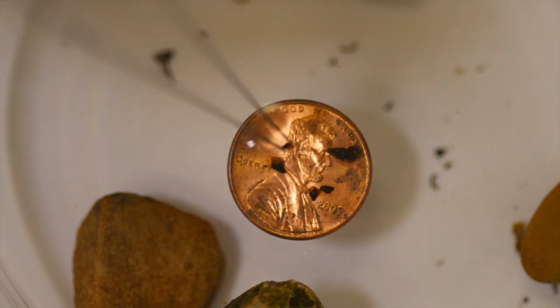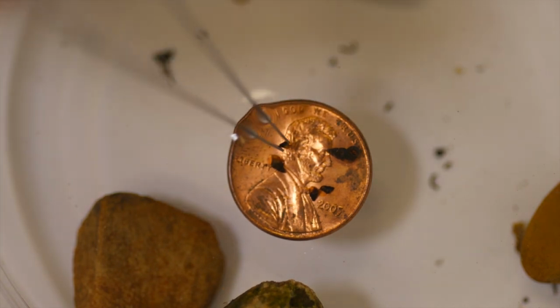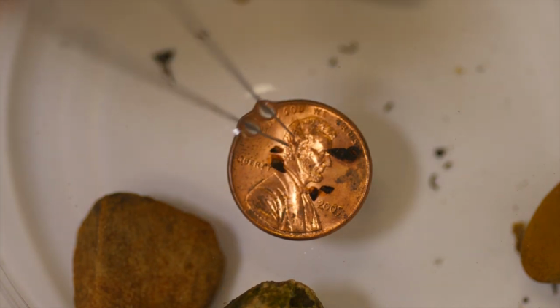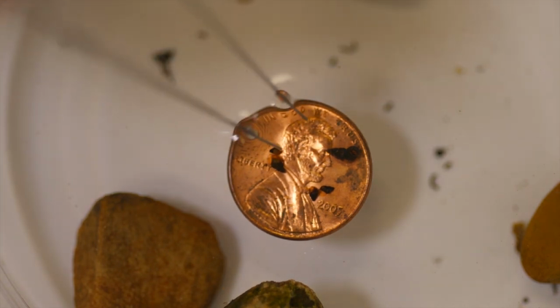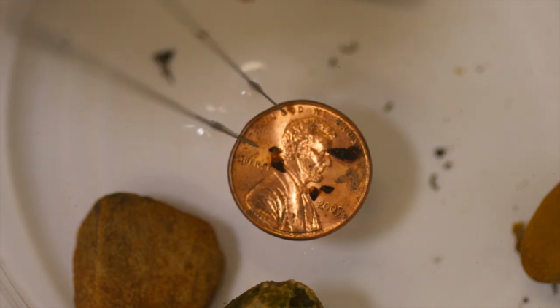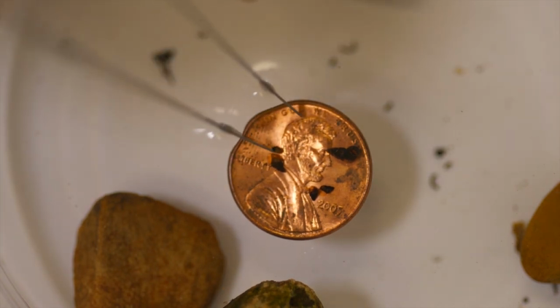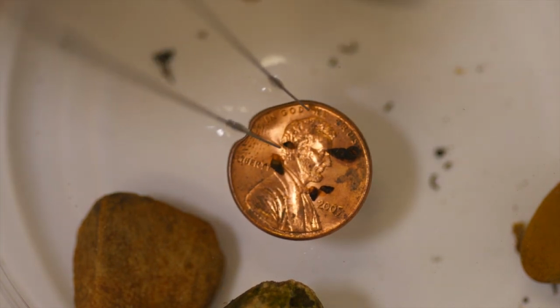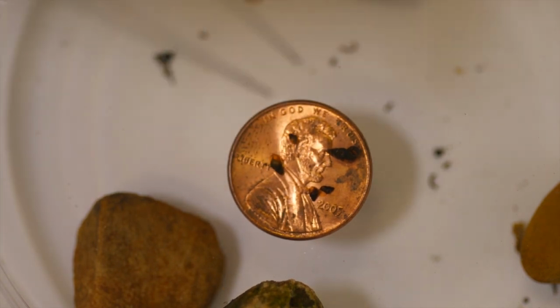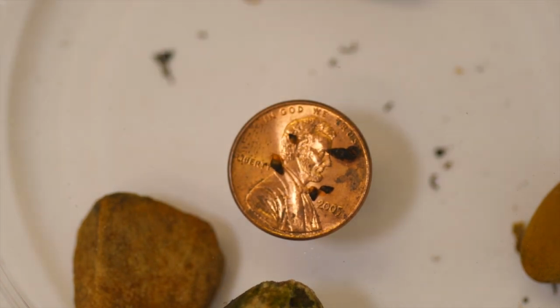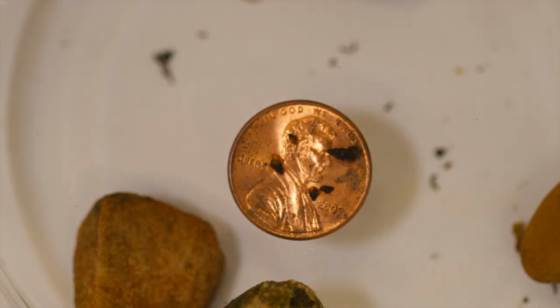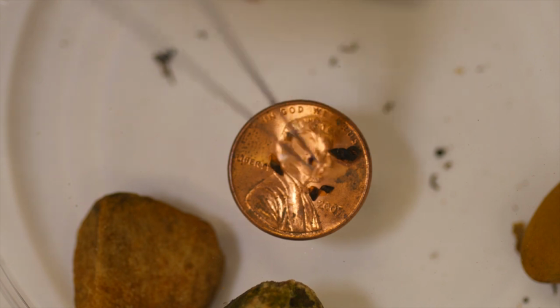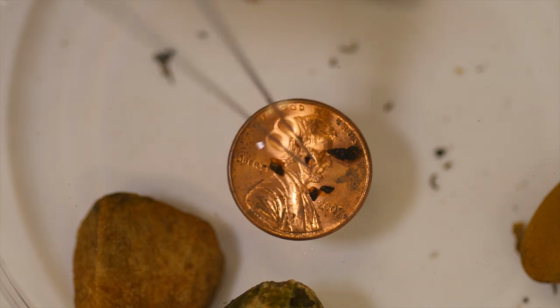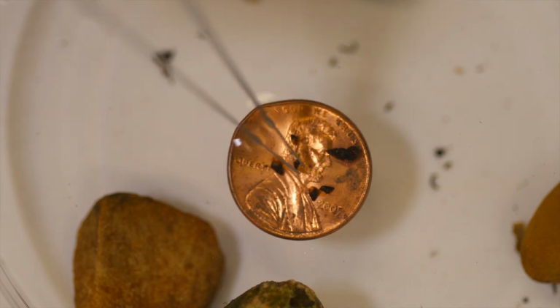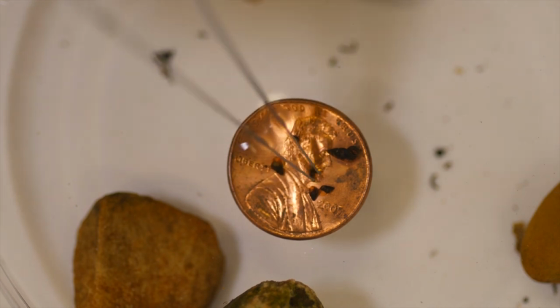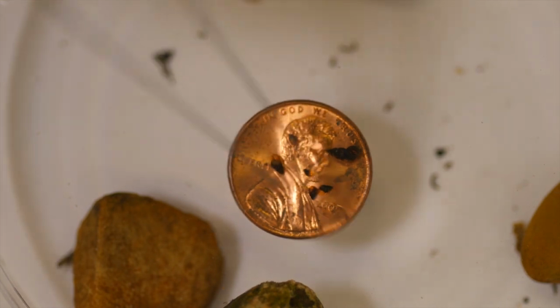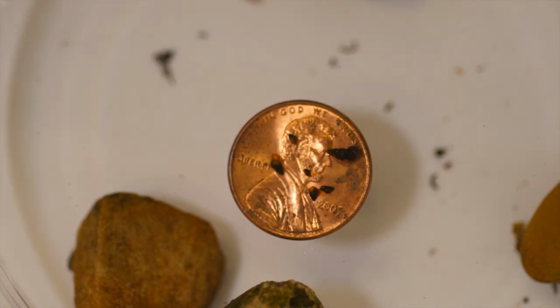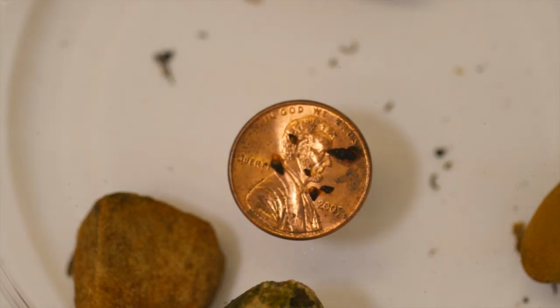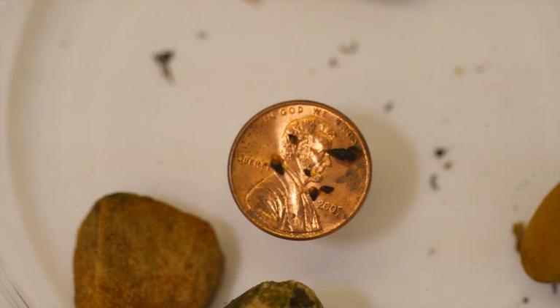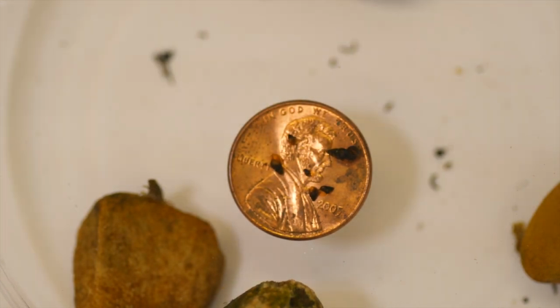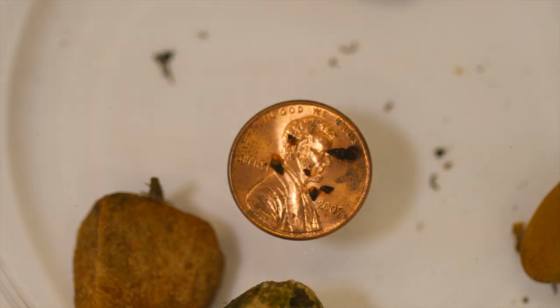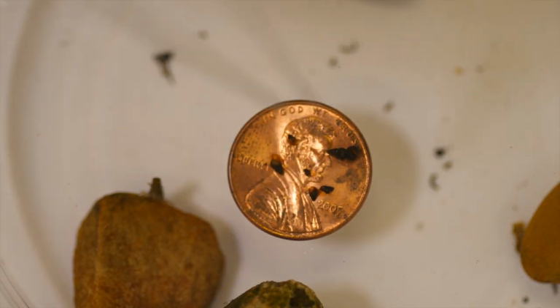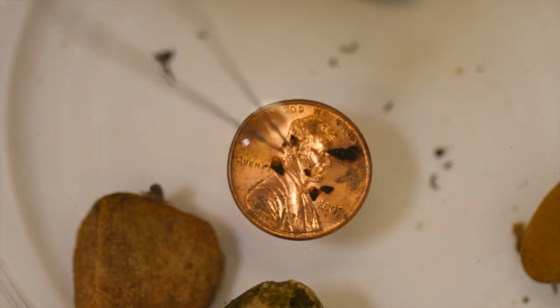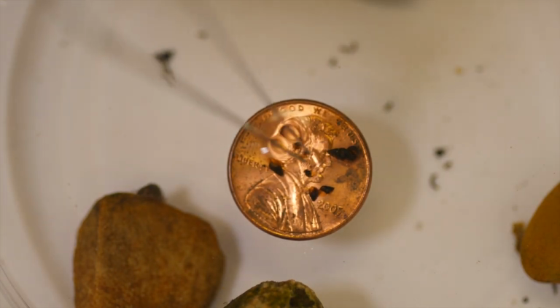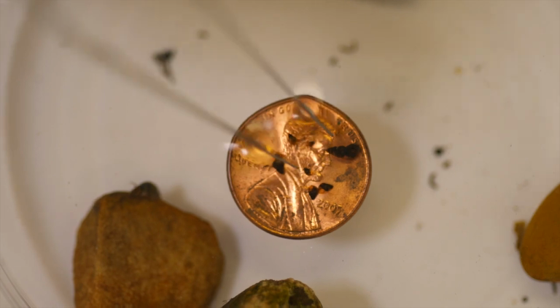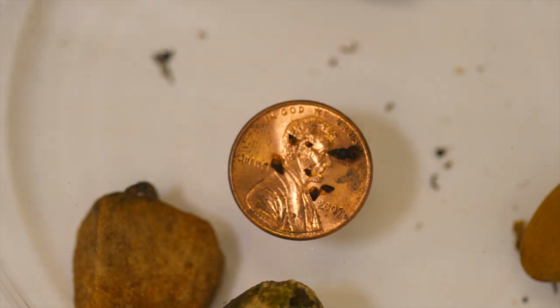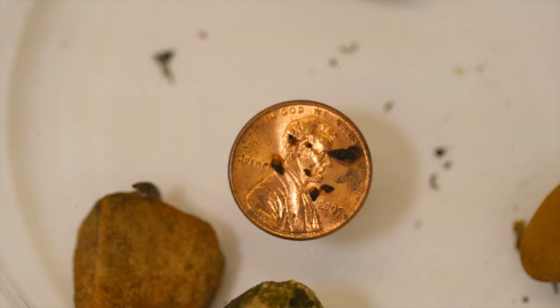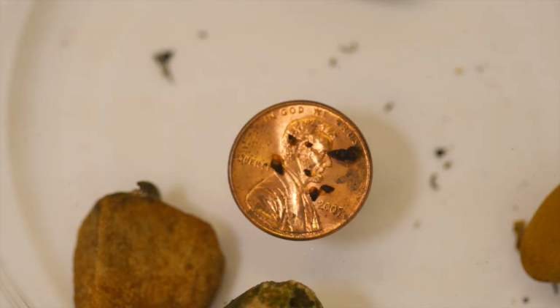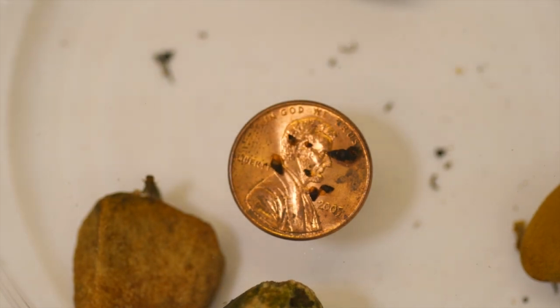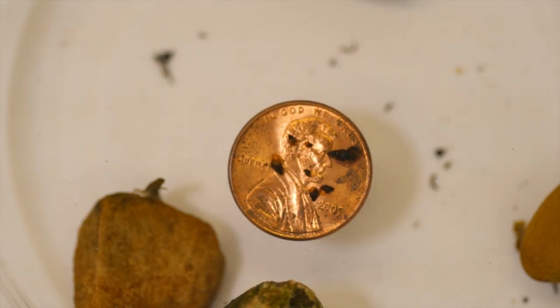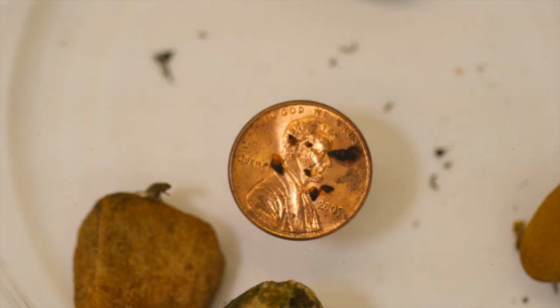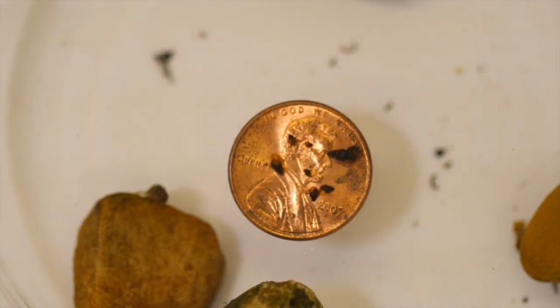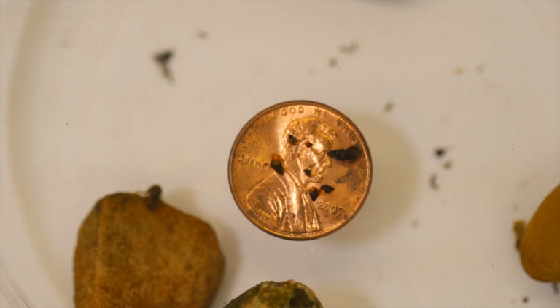Unfortunately, the mud snail showed up in samples of aquatic insects and other macro invertebrates taken from the Boardman River in 2013. The samples were collected by the Ossabel Institute for the Conservation Resource Alliance.